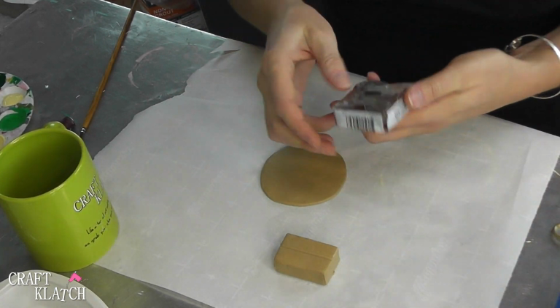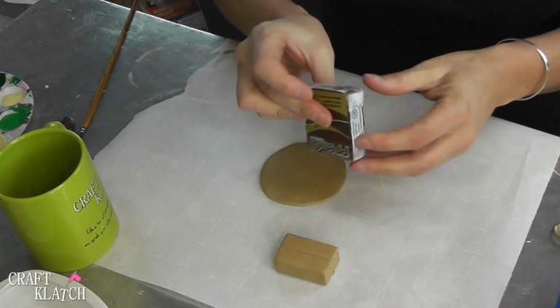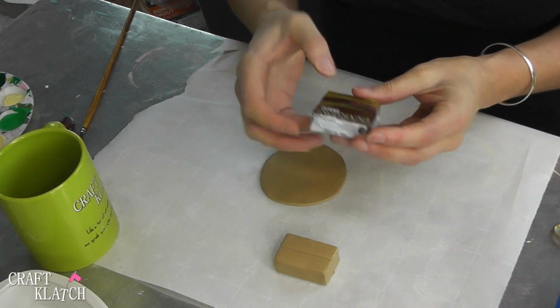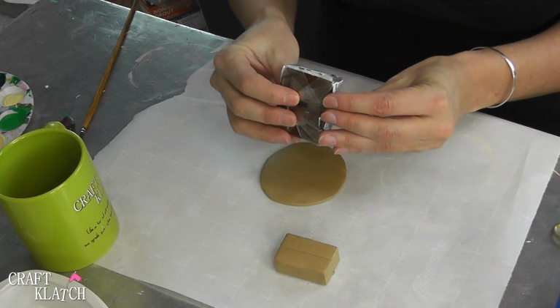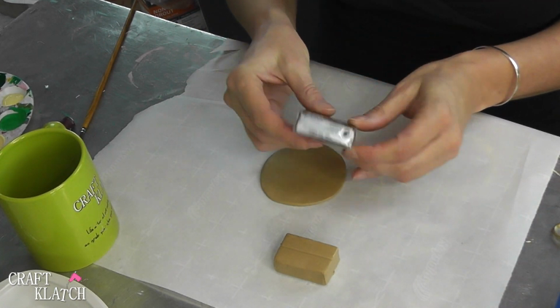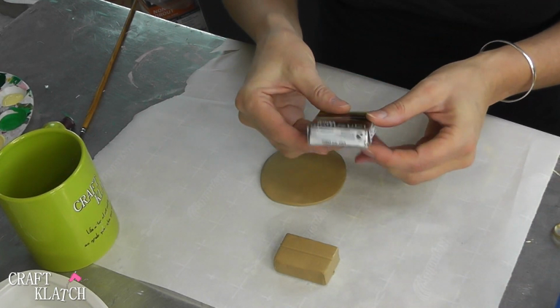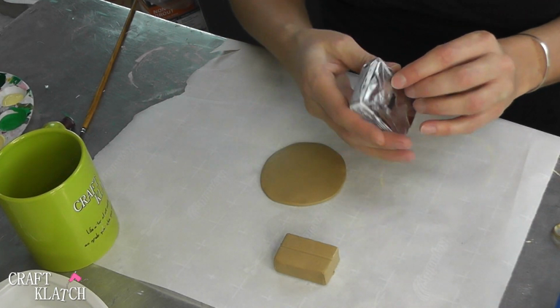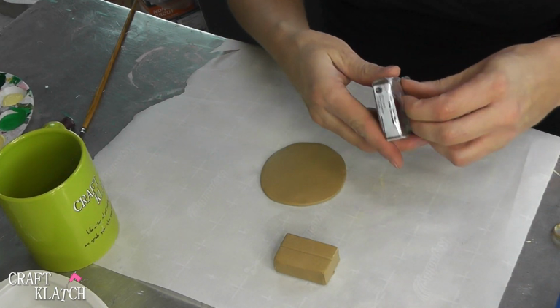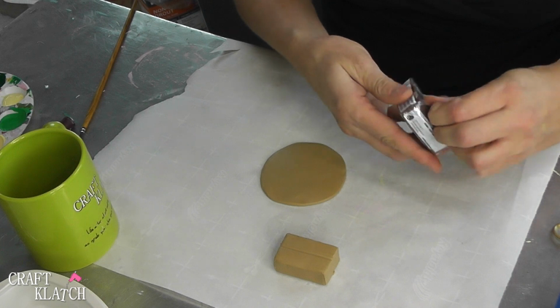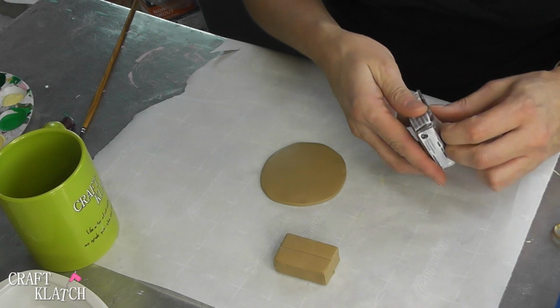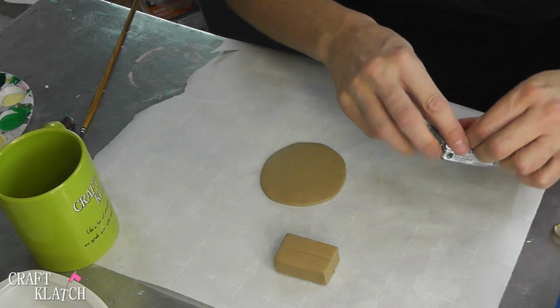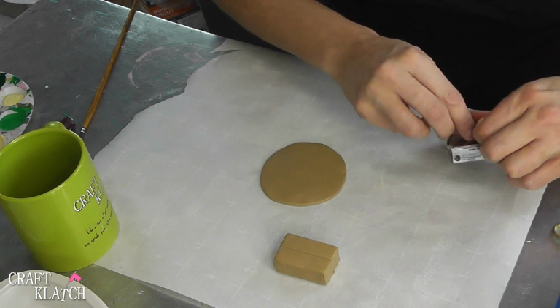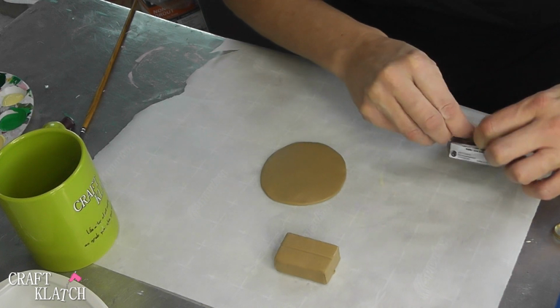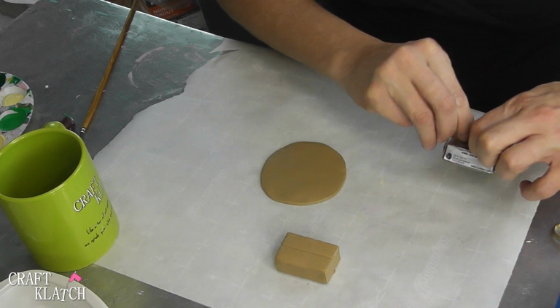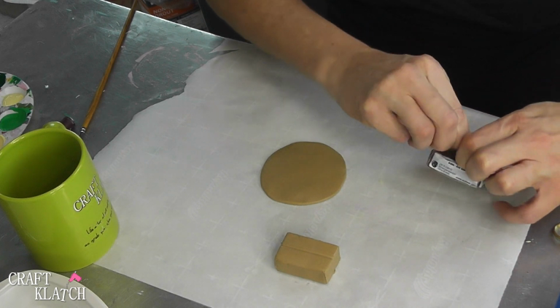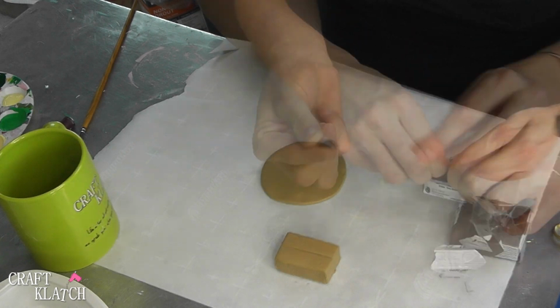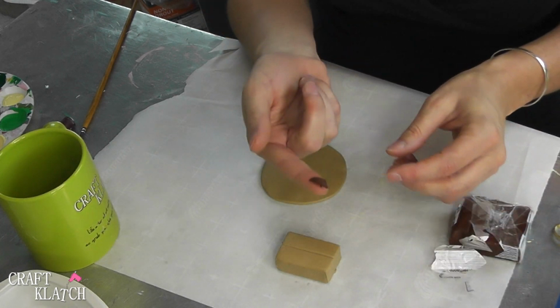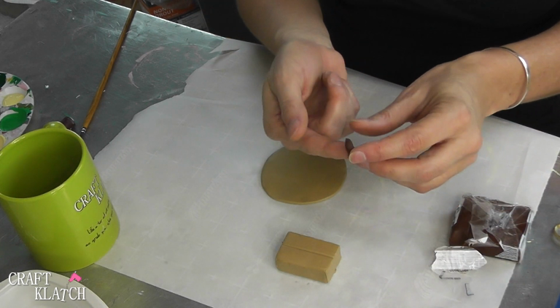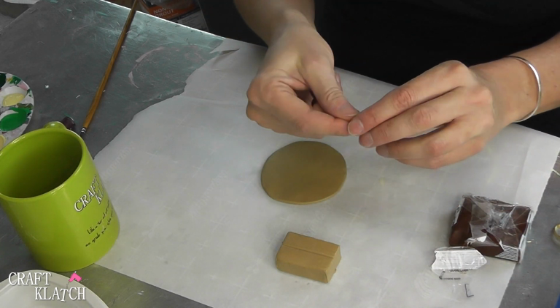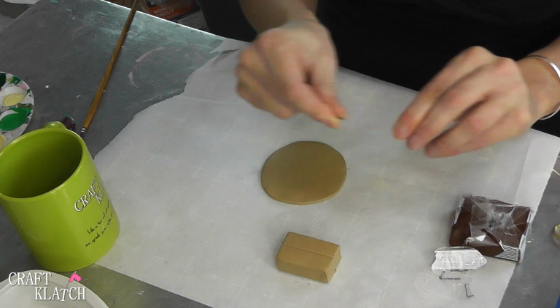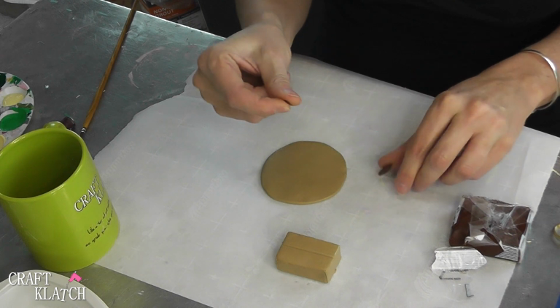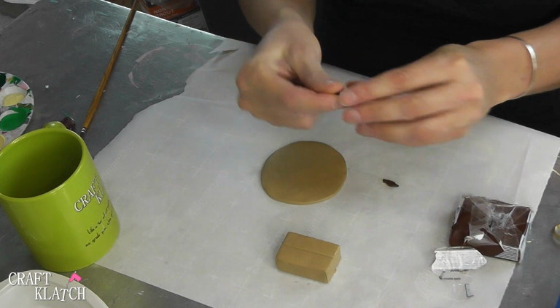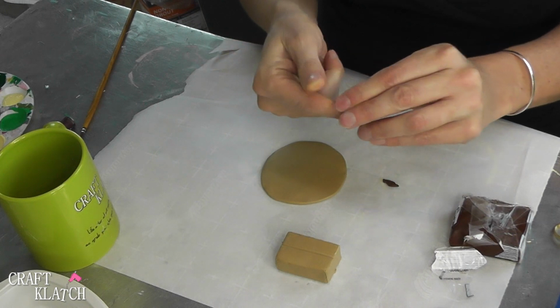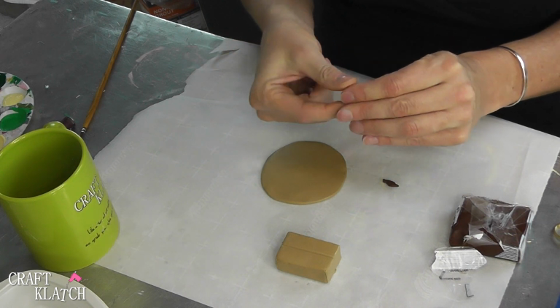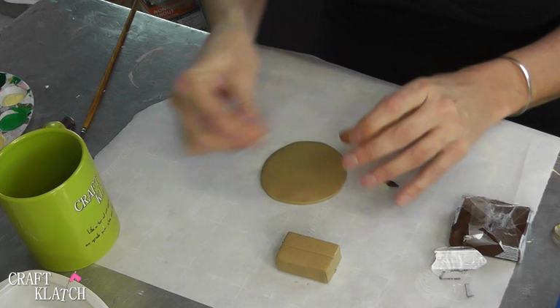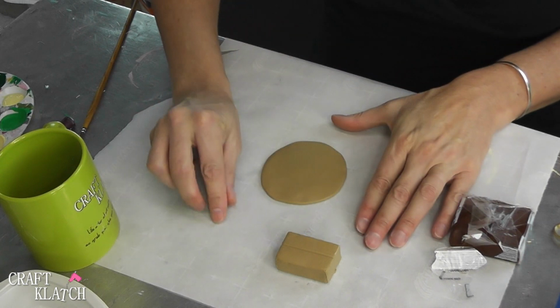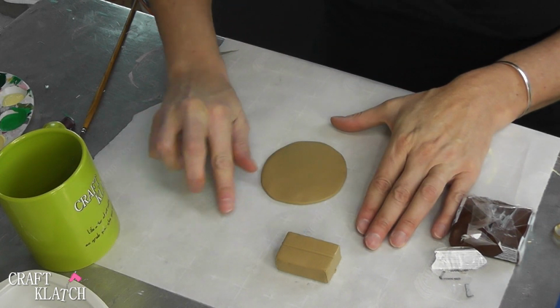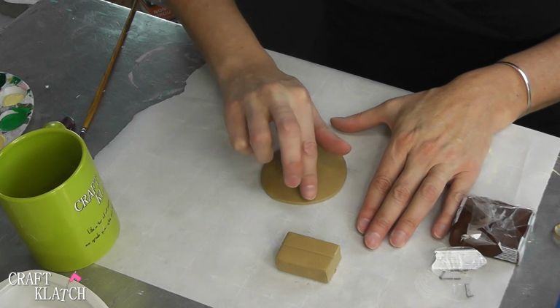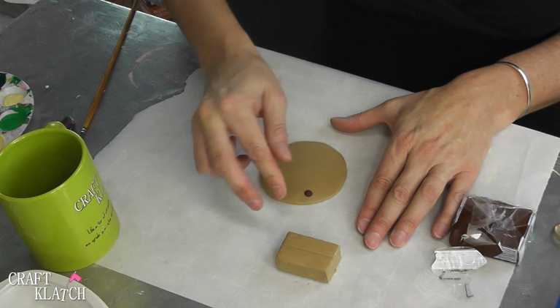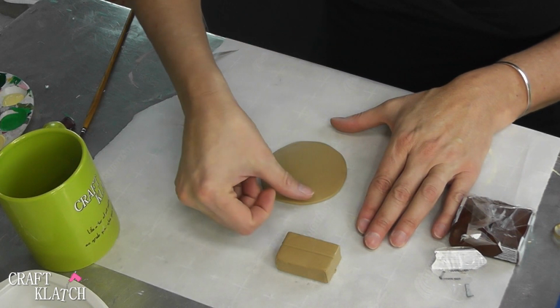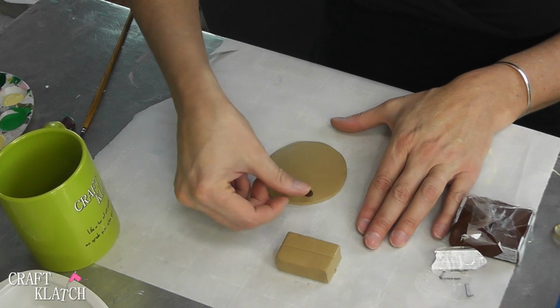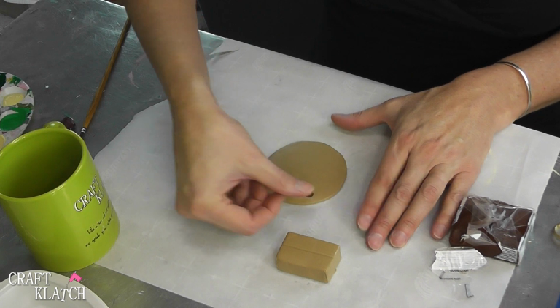So now I'm going to take this burnt umber clay and I'm just going to take little tiny pieces, roll them into little balls, and squish them on there until they're flat.